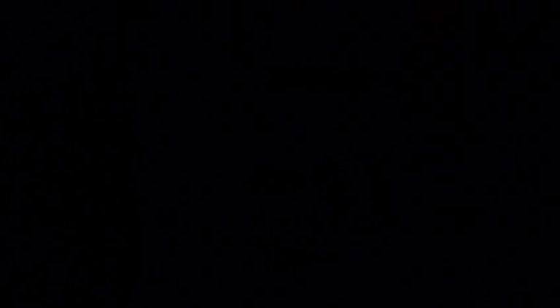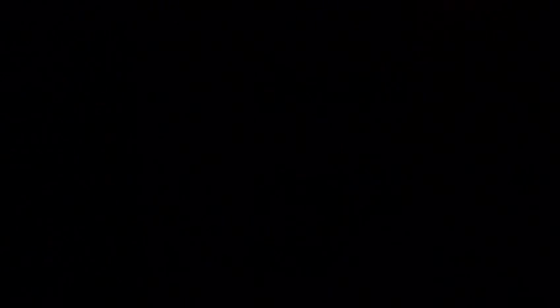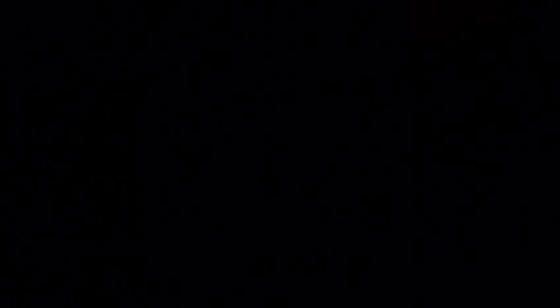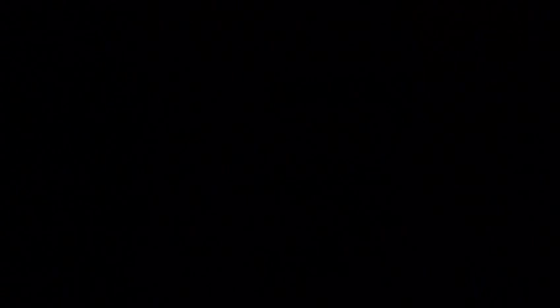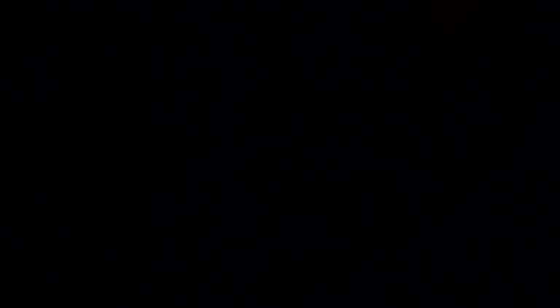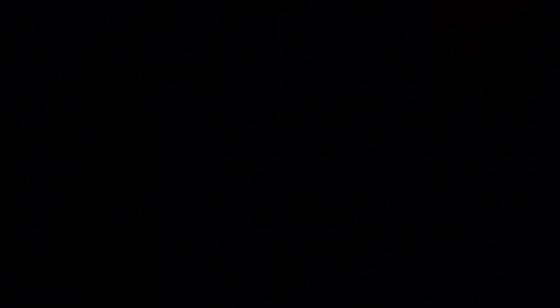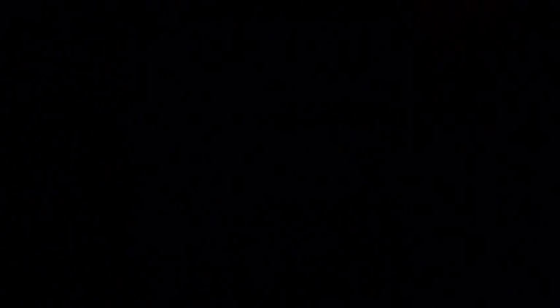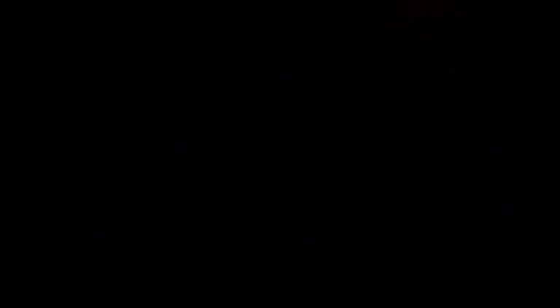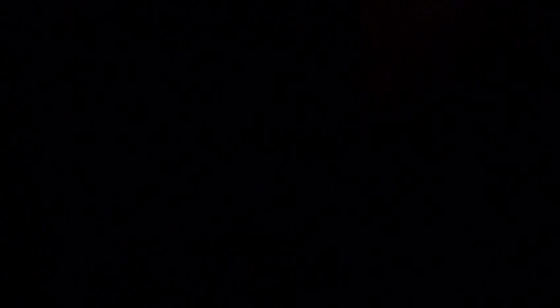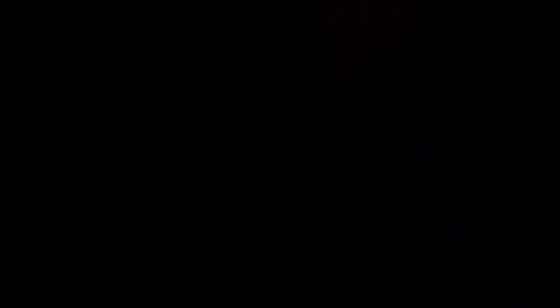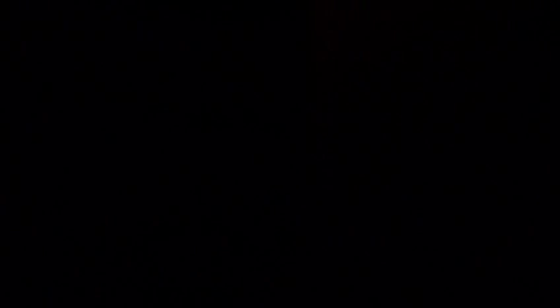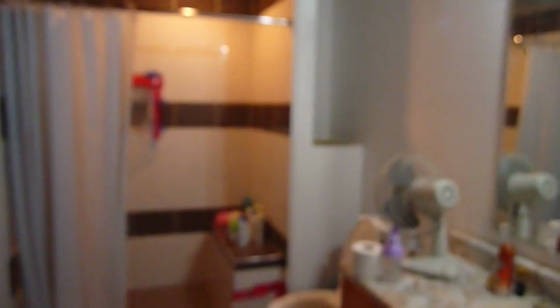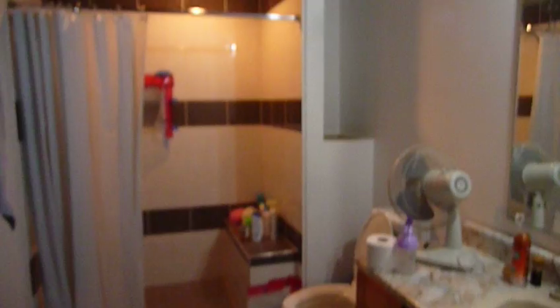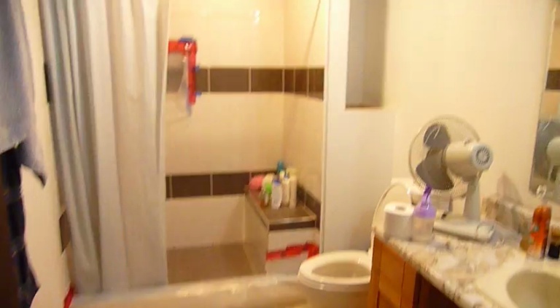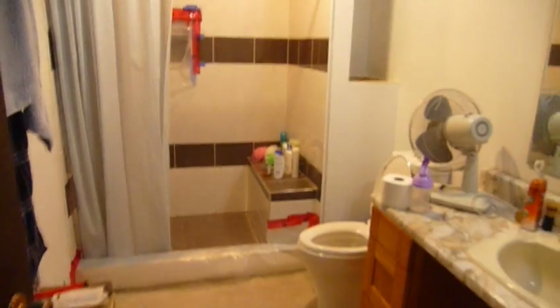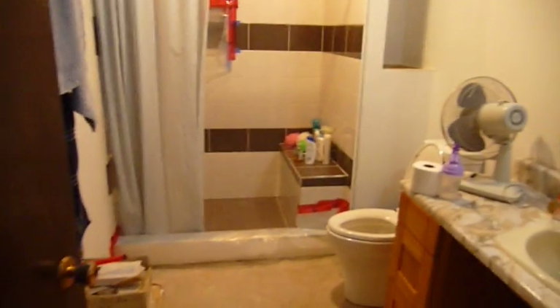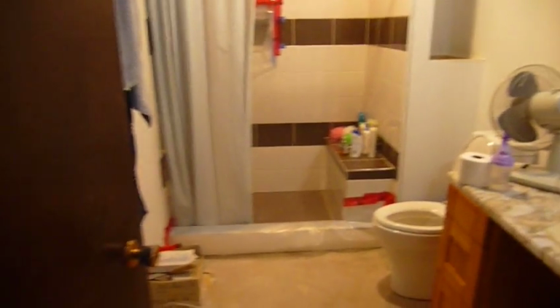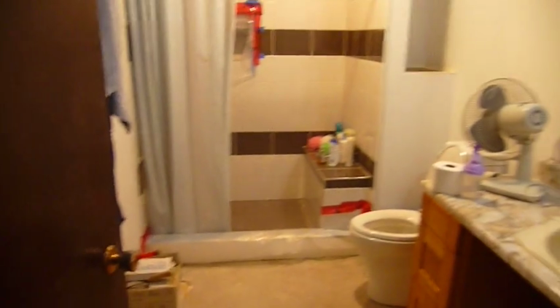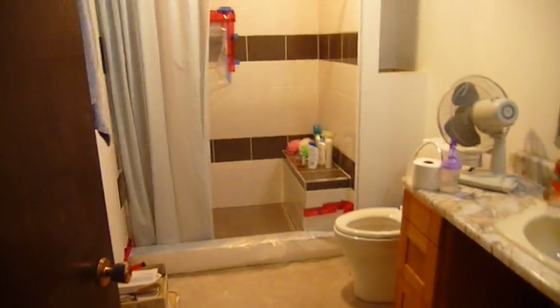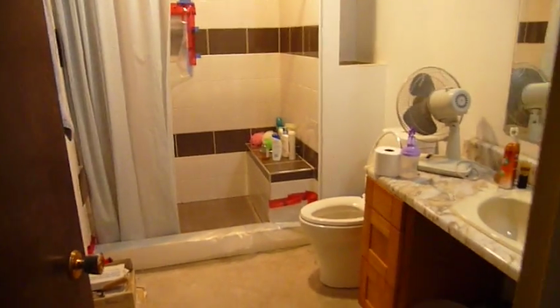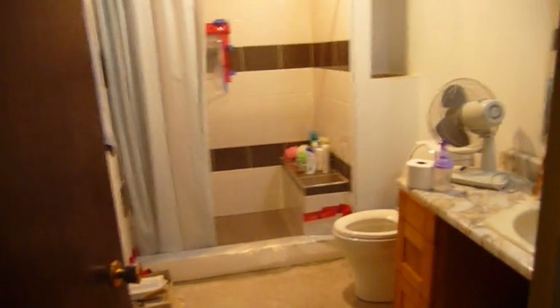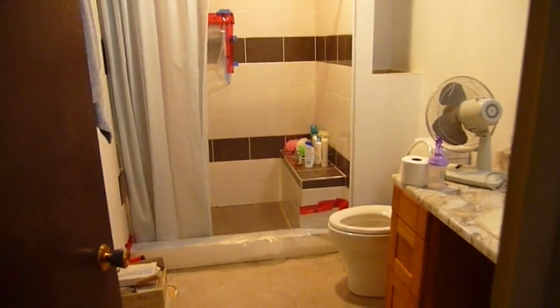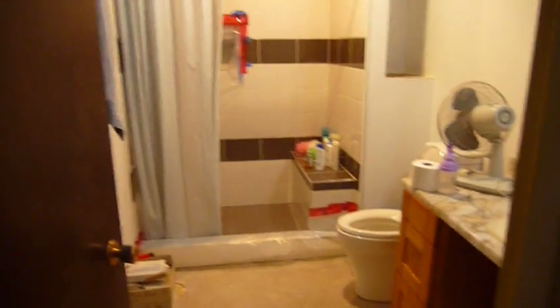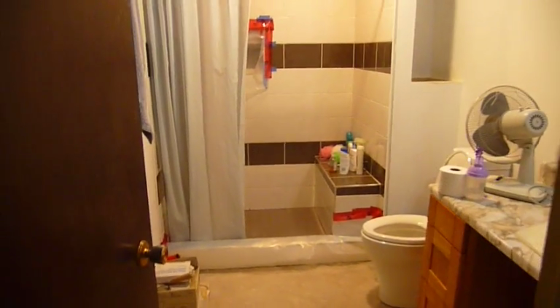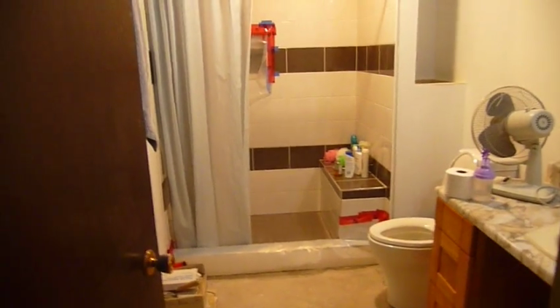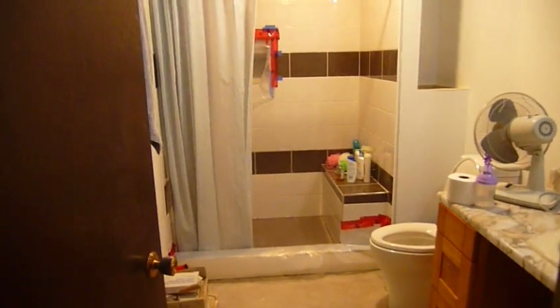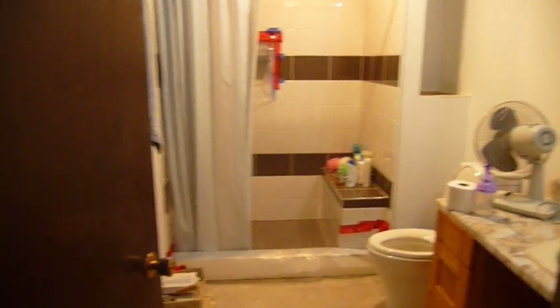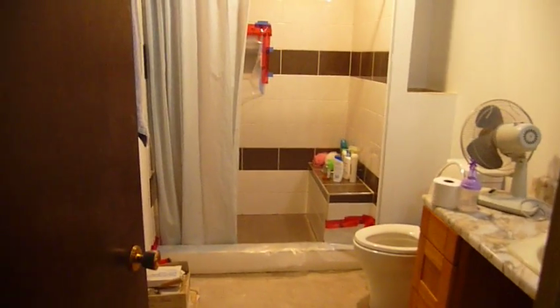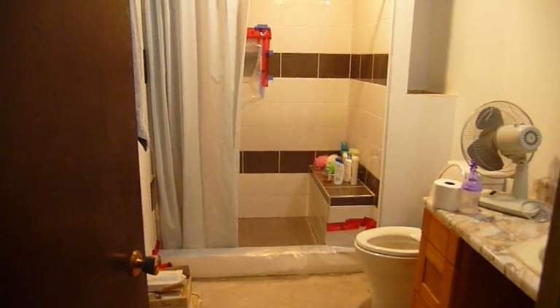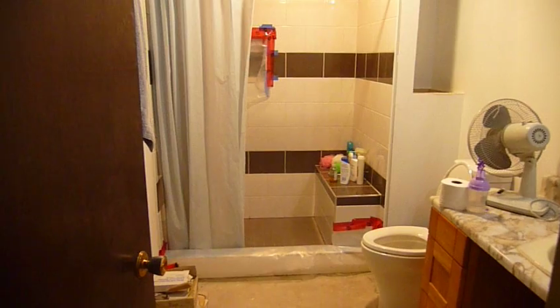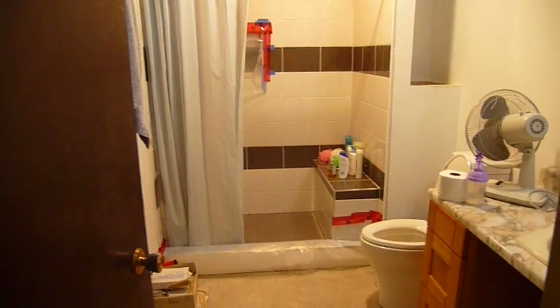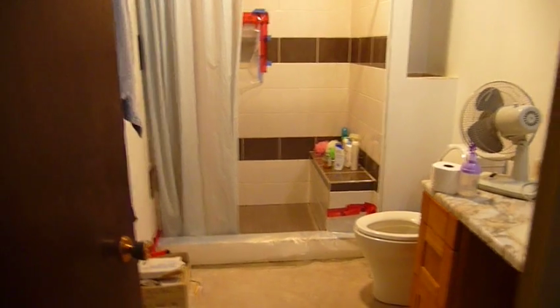Get ready for it — our one and only functioning bathroom. I thought about tidying it up before taking this video, but that would not be a realistic view of how we live.